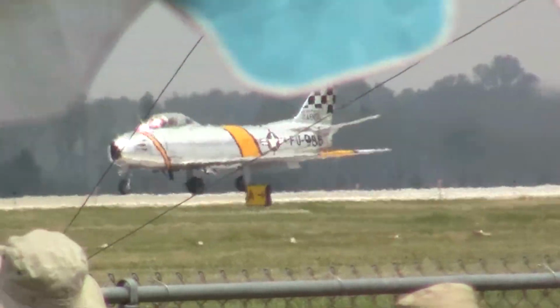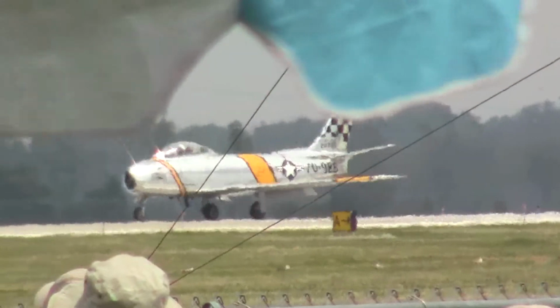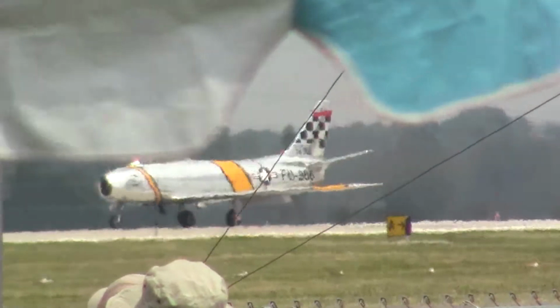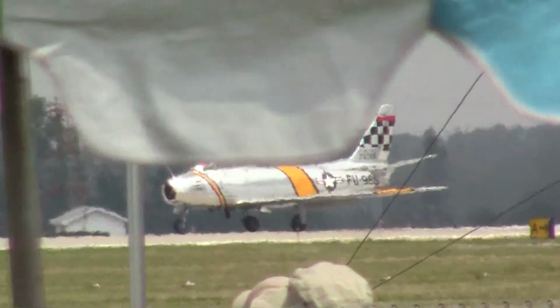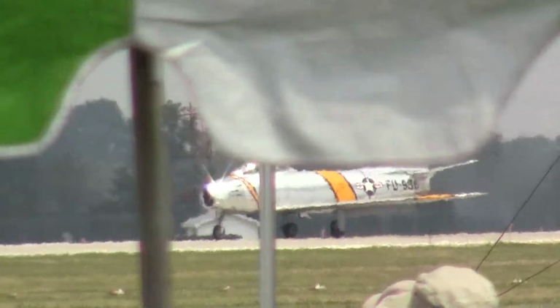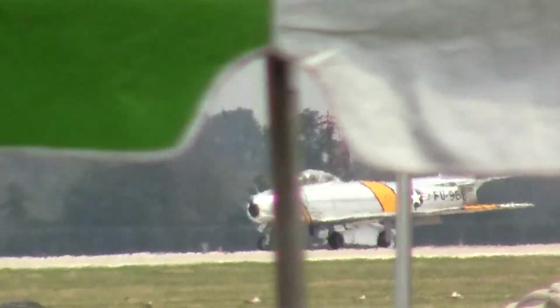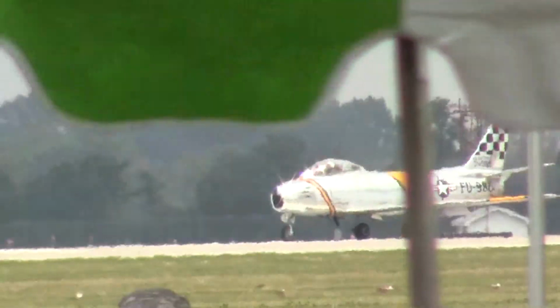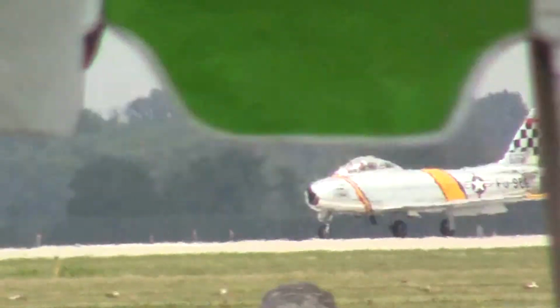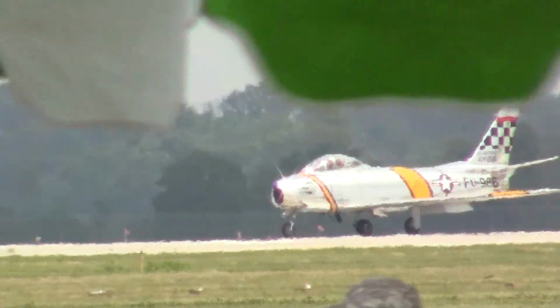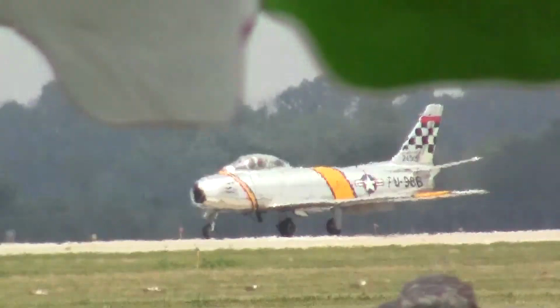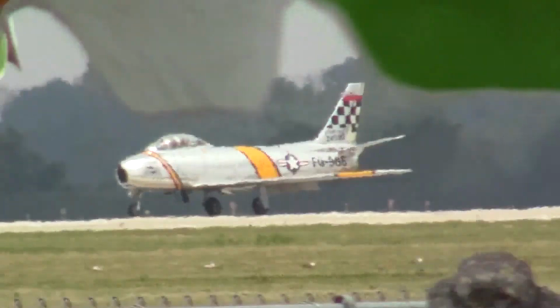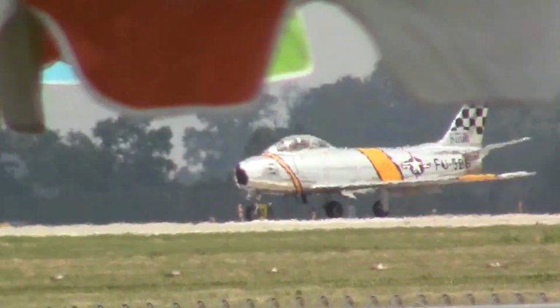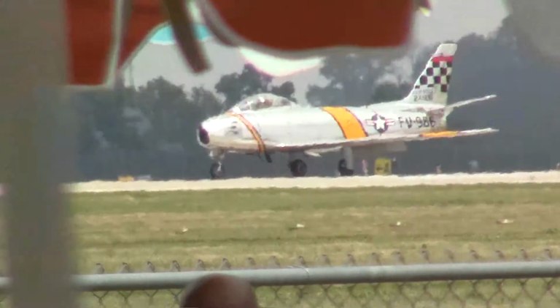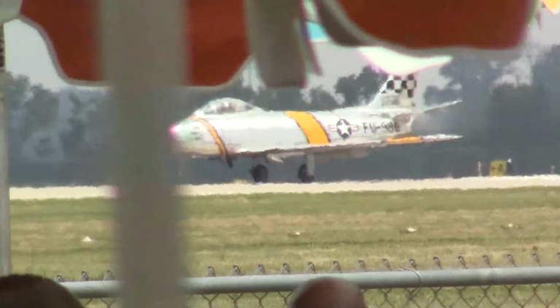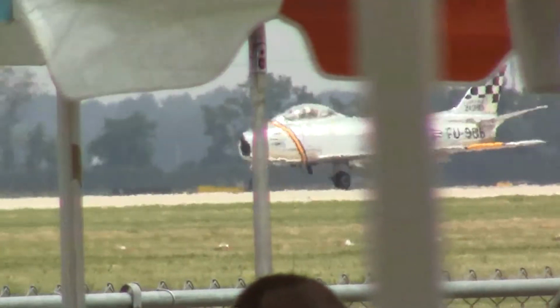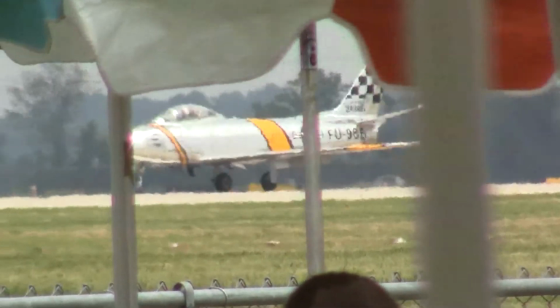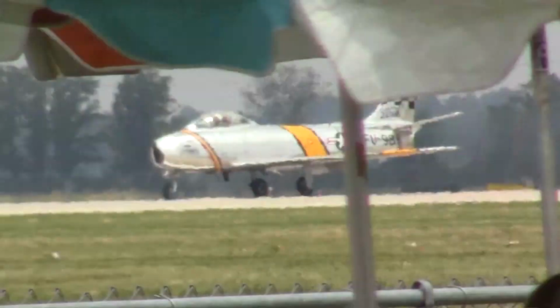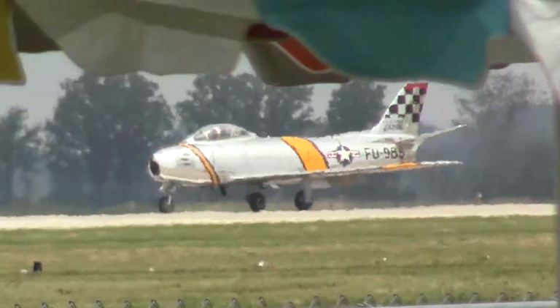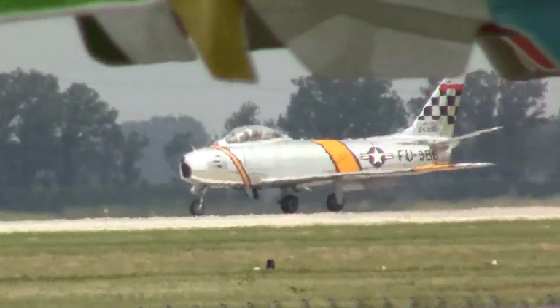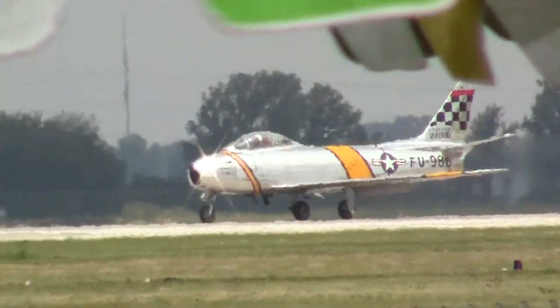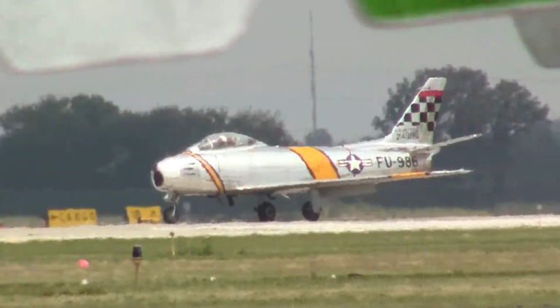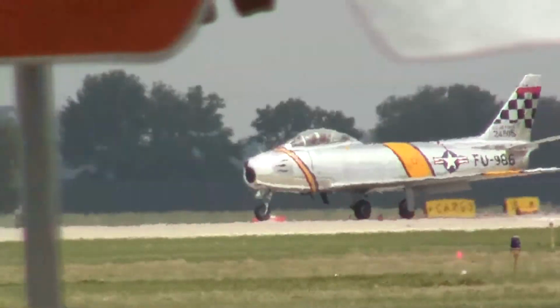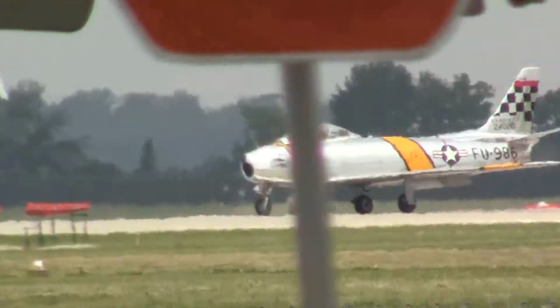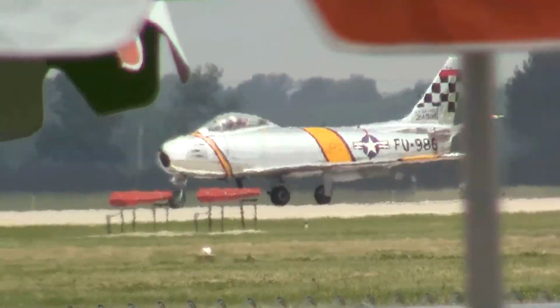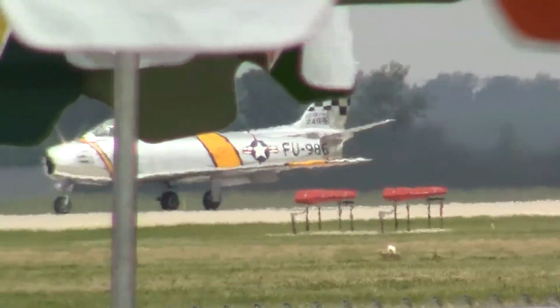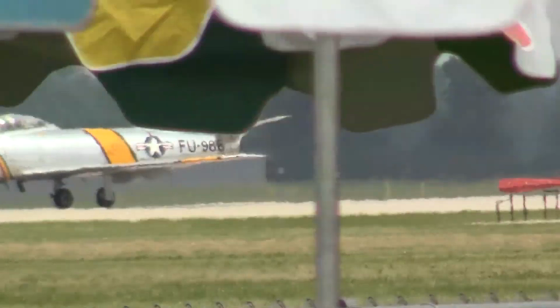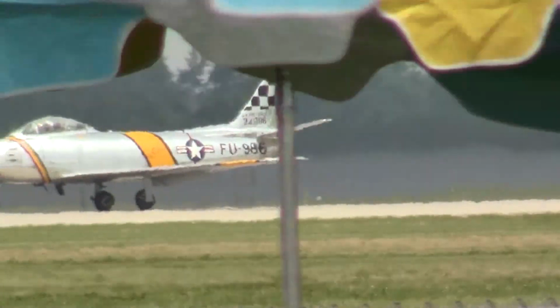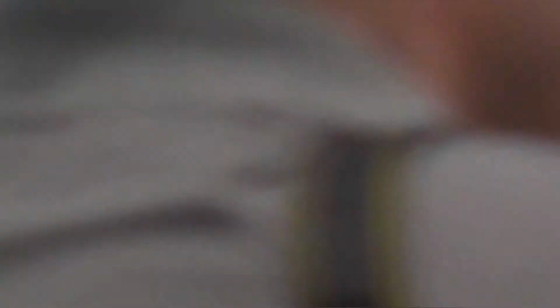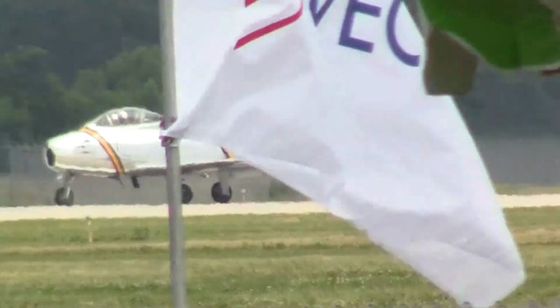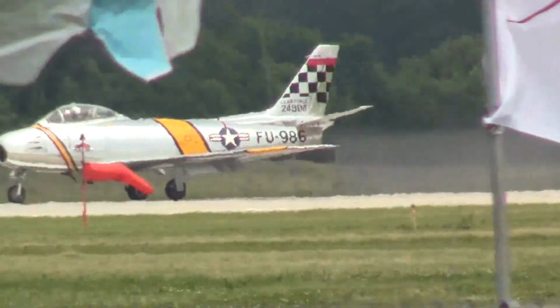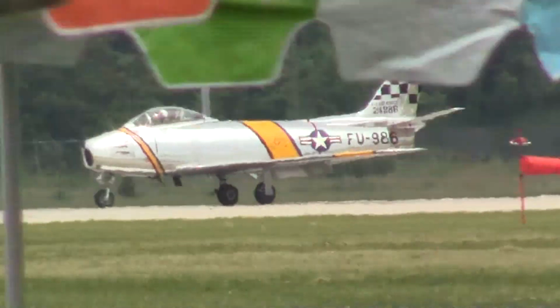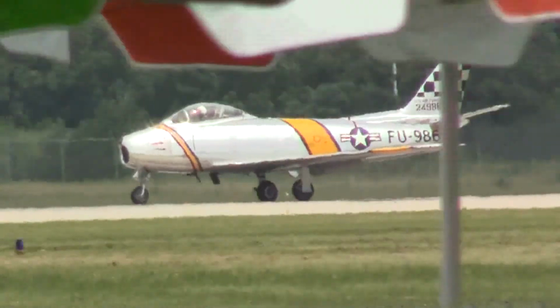Off to the right, on the takeoff roll now — from up in Indiana, his name is Paul Wood. He is flying the North American F-86 Sabre Jet.